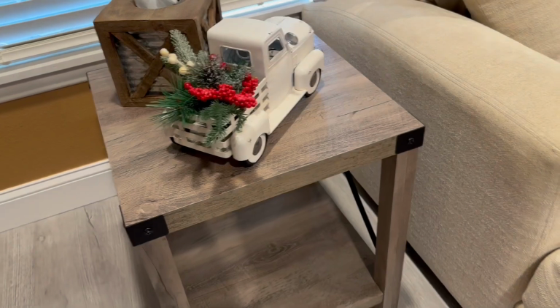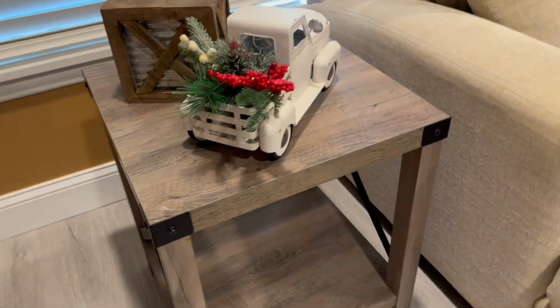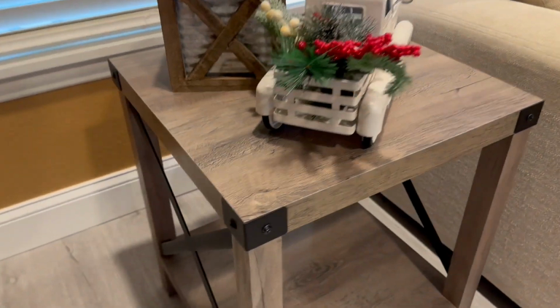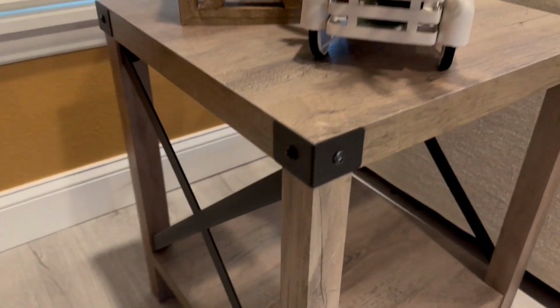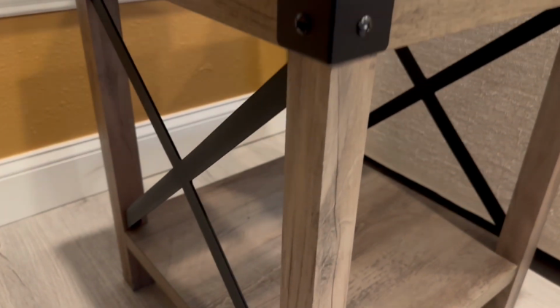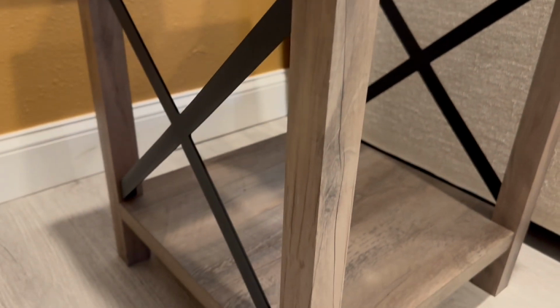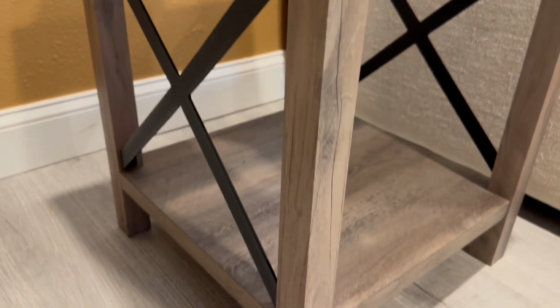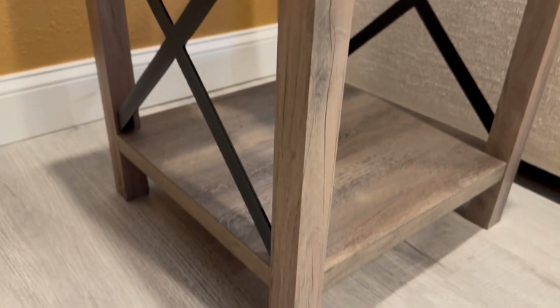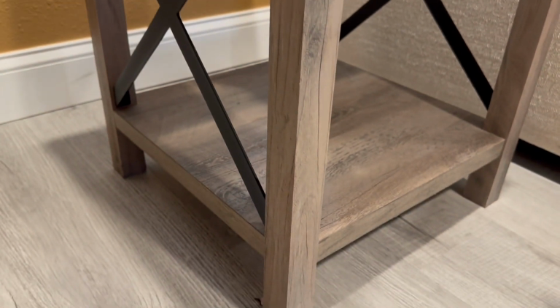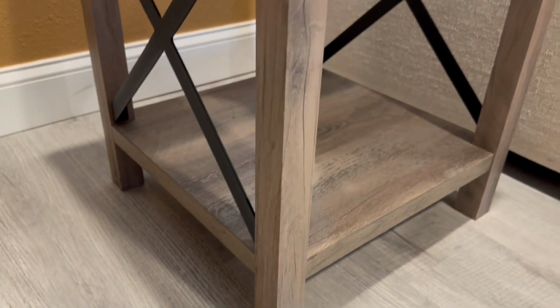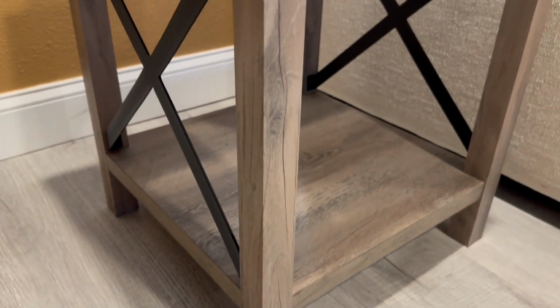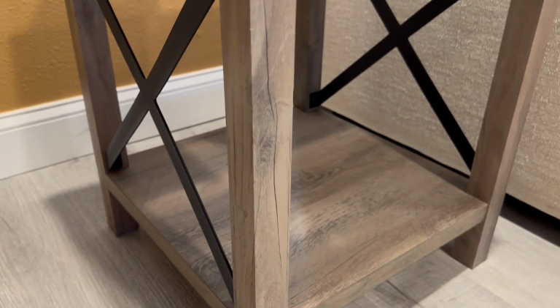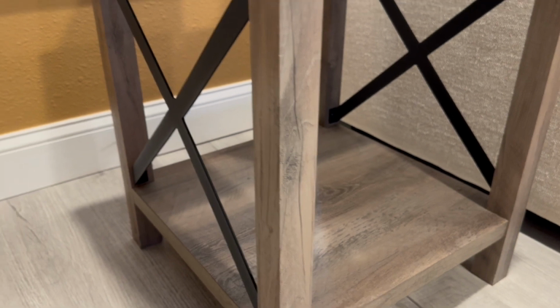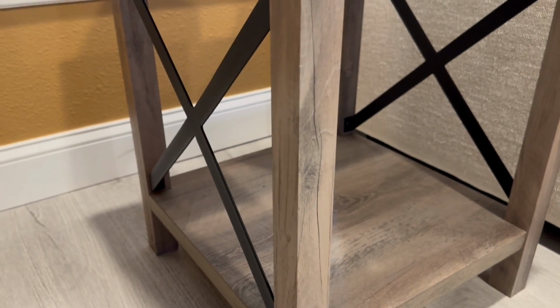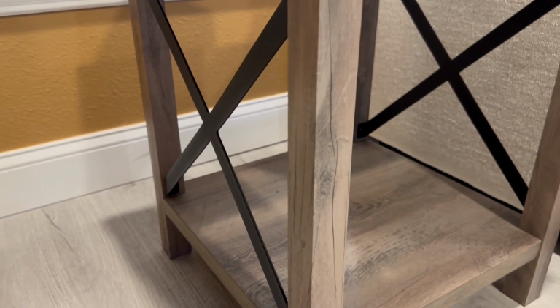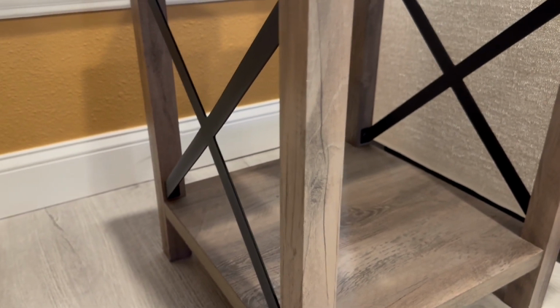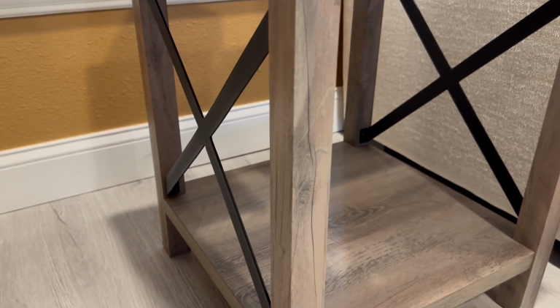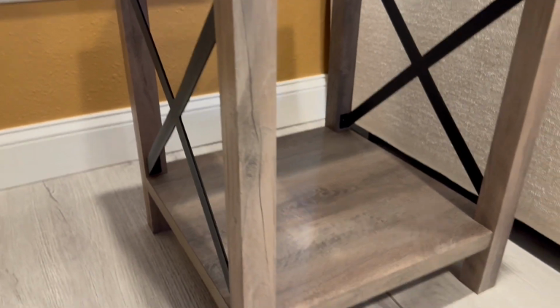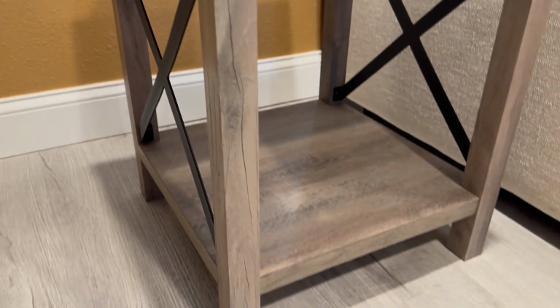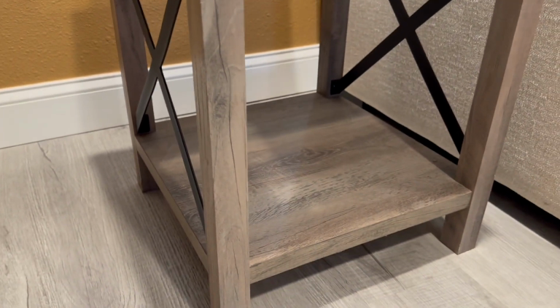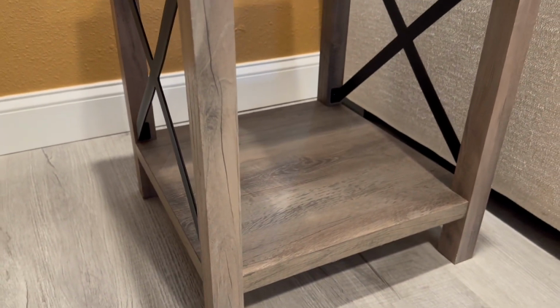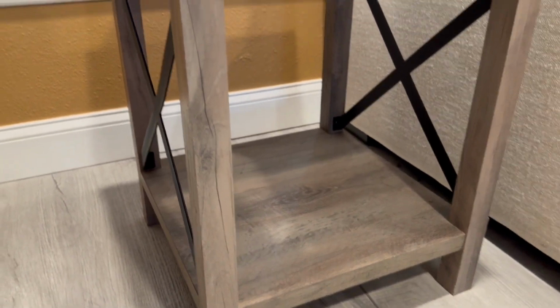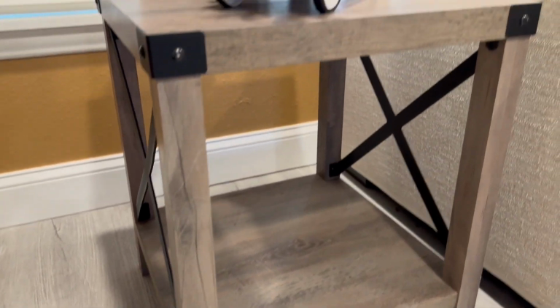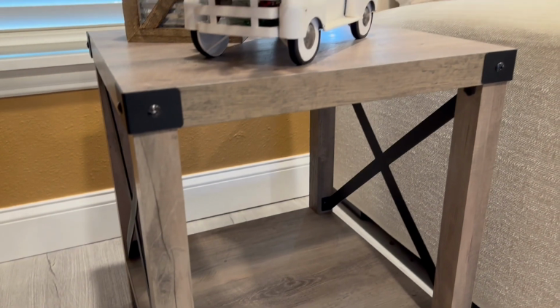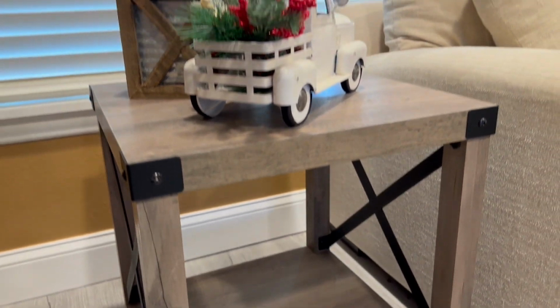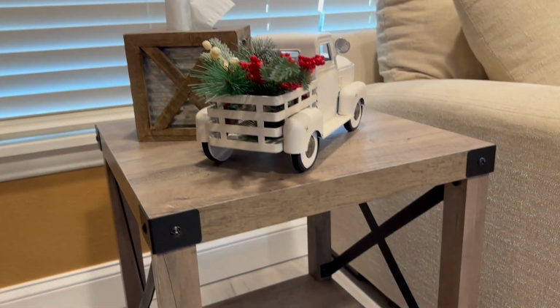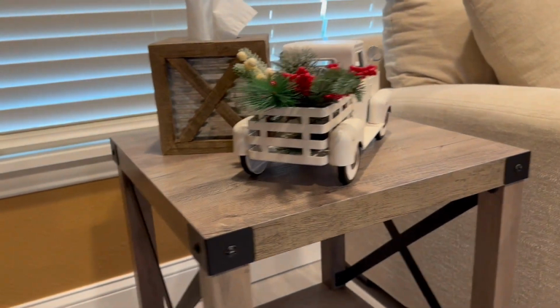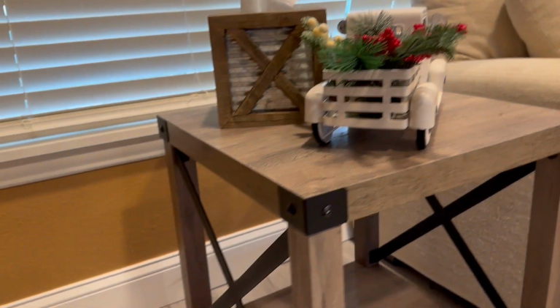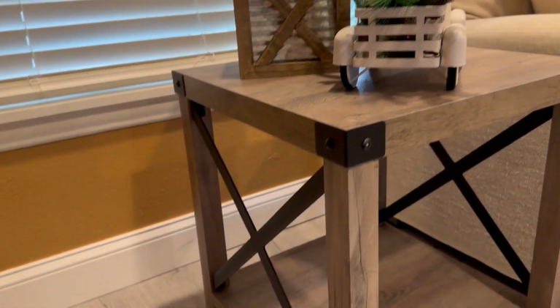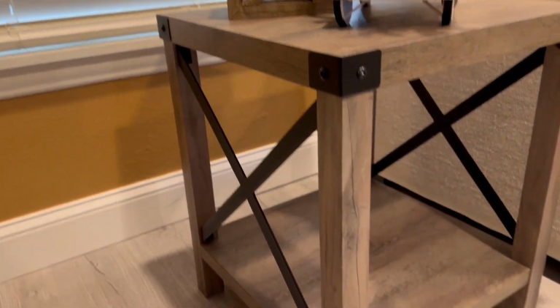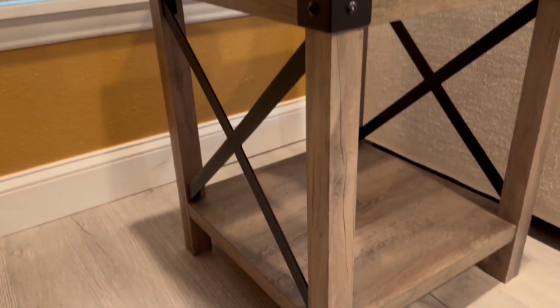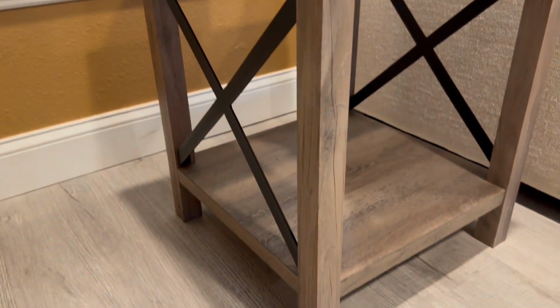These are some farmhouse end tables, and you can see just how beautiful they are with that rustic oak finish. They are 18 inches deep, 18 inches wide, and 22 inches high — absolutely gorgeous. You have an additional option for a shelf in the middle, but we took it out here as you can see.